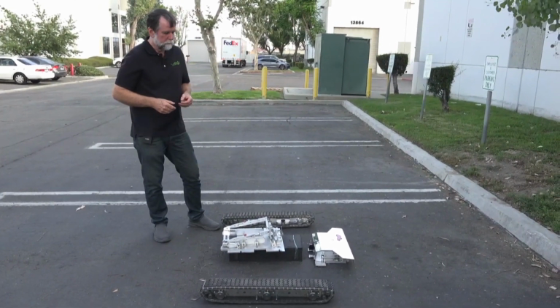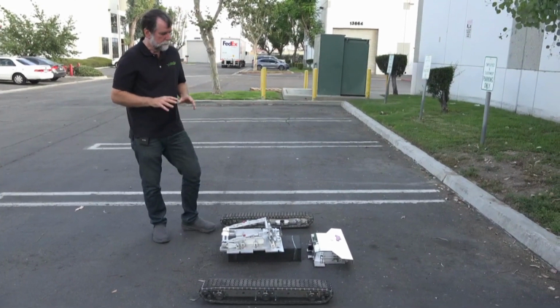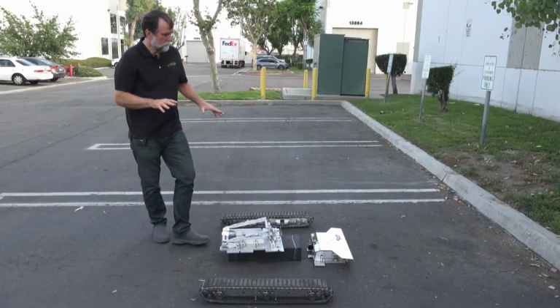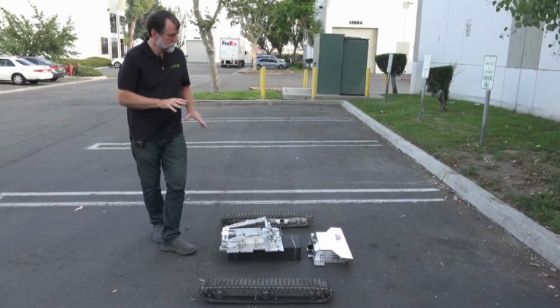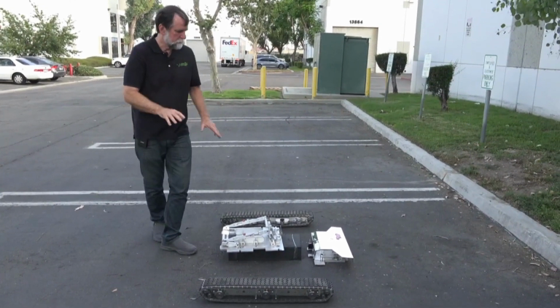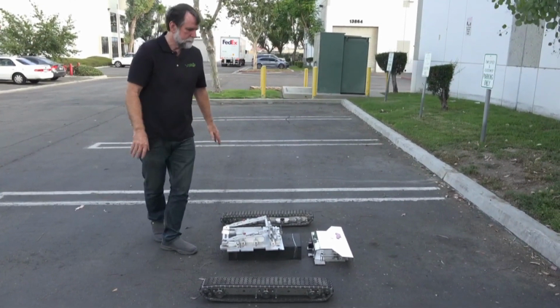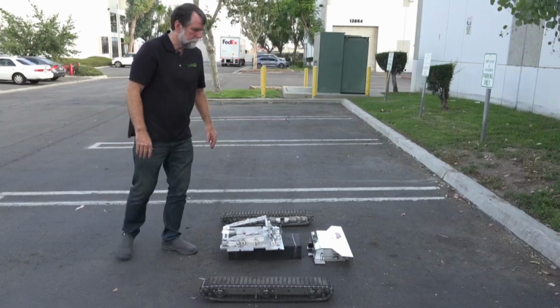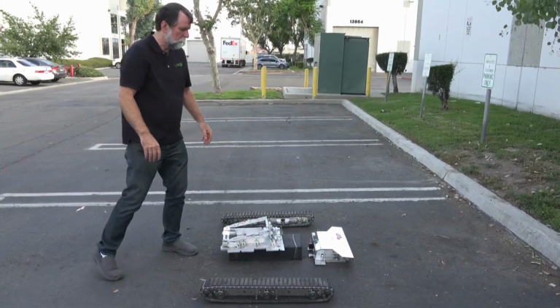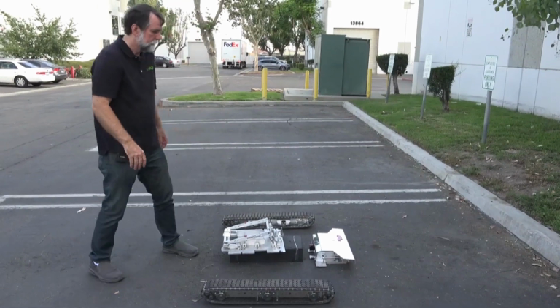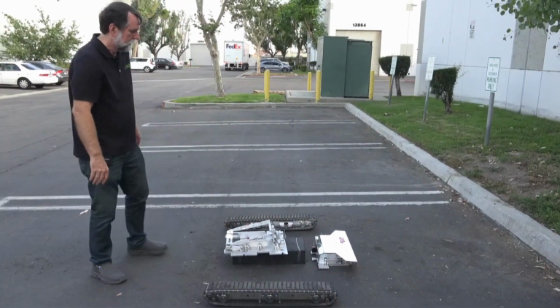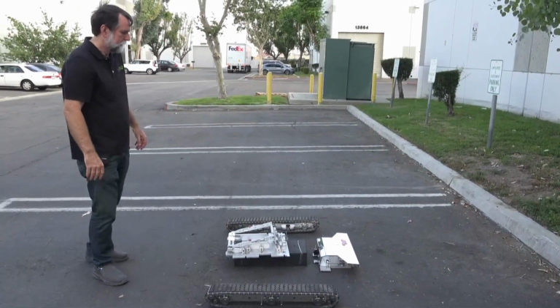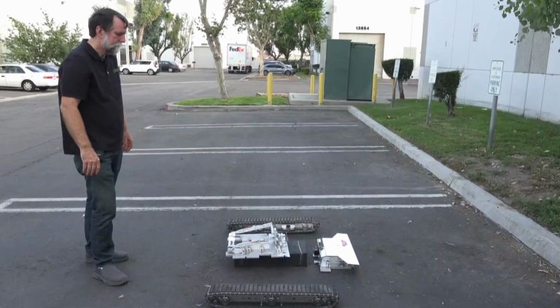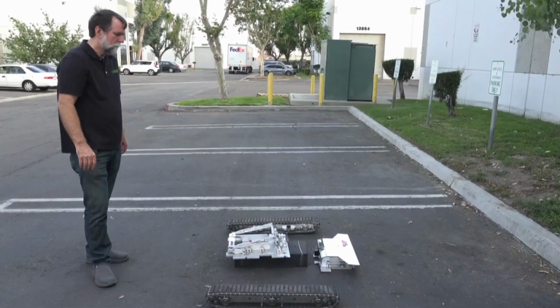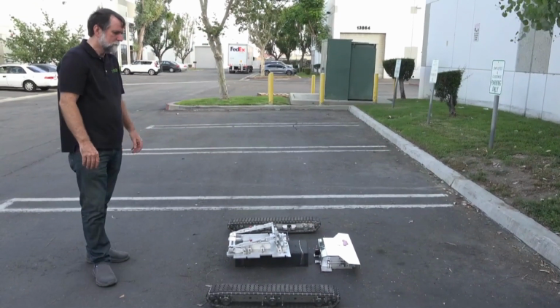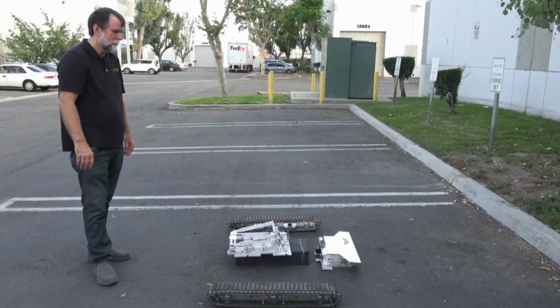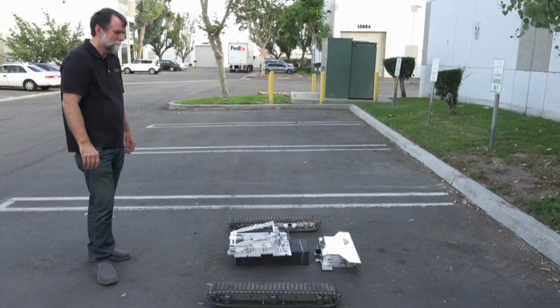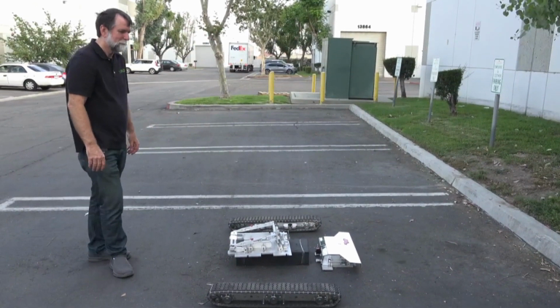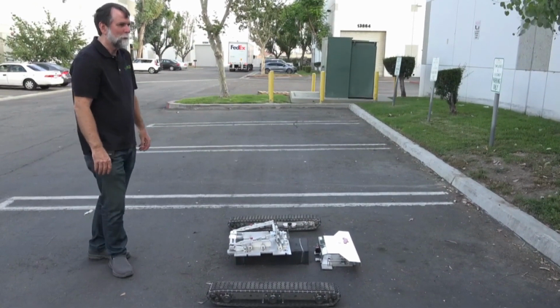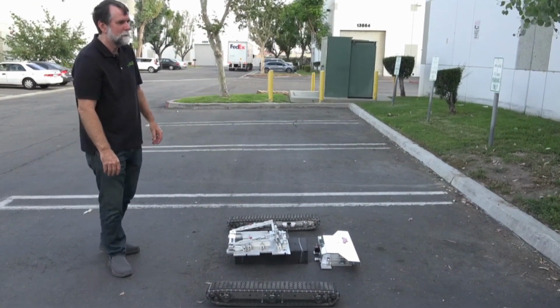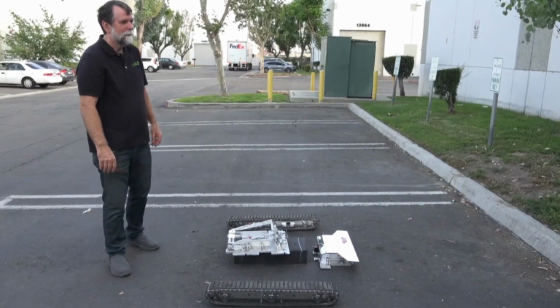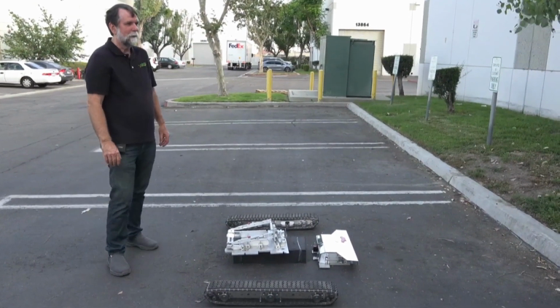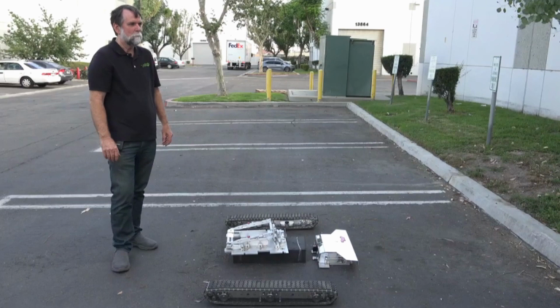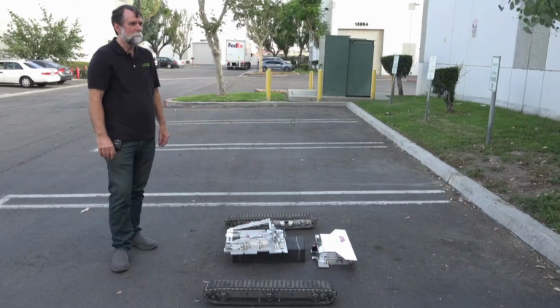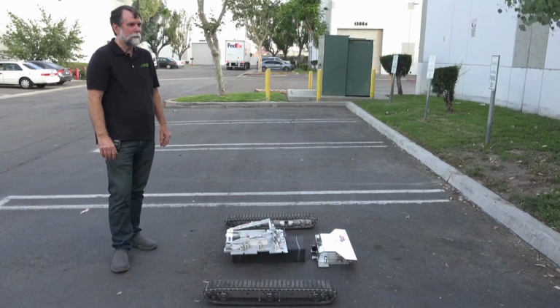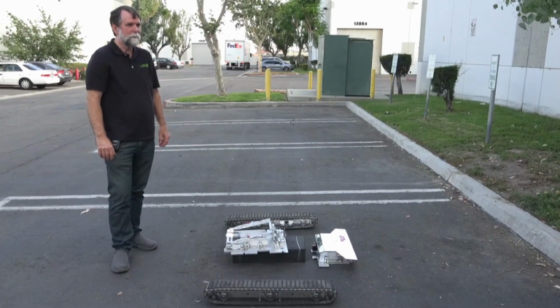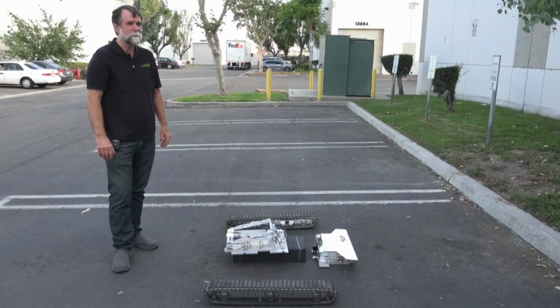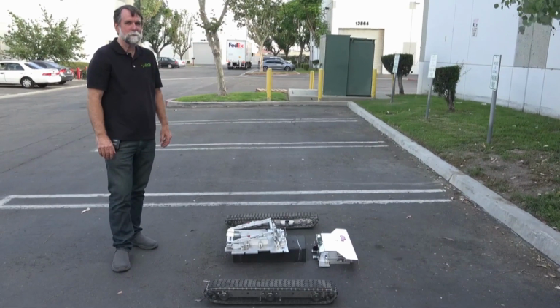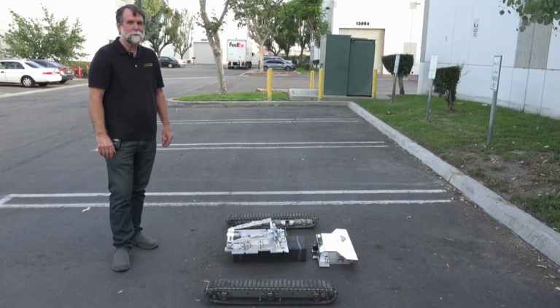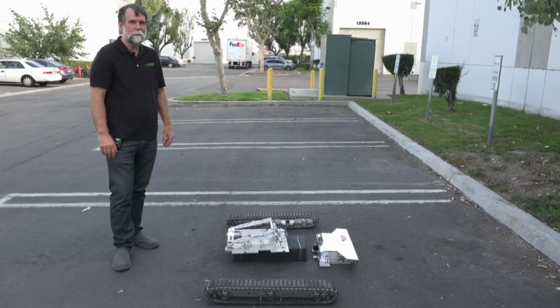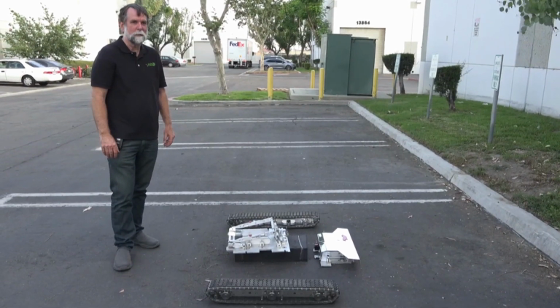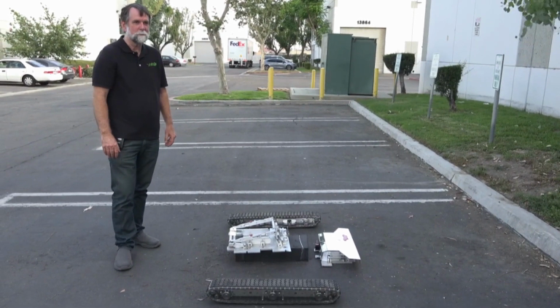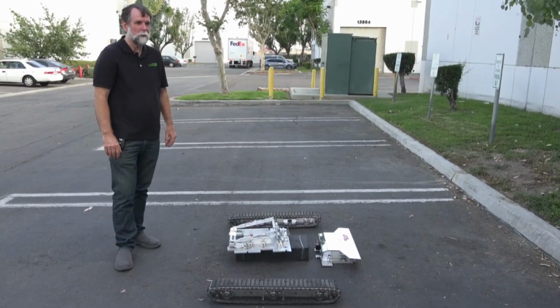So that's how easy it is to take this thing apart. Now we'll do a quick demonstration of putting it back together just so you can see how easy that is as well.